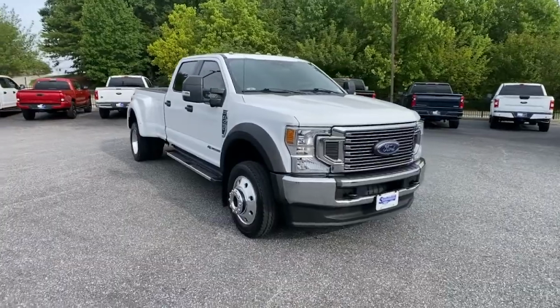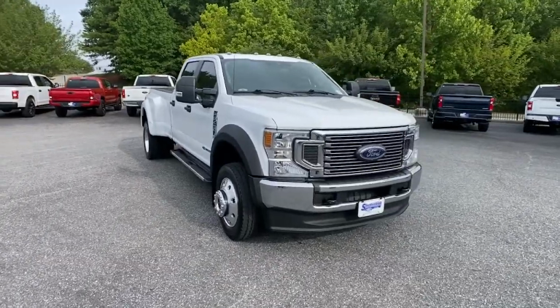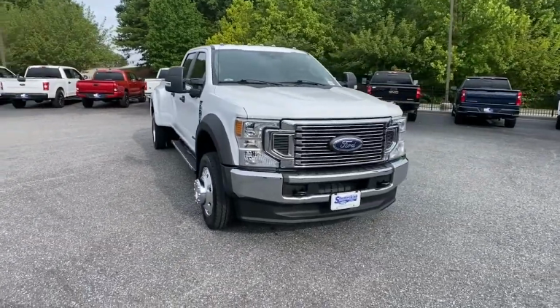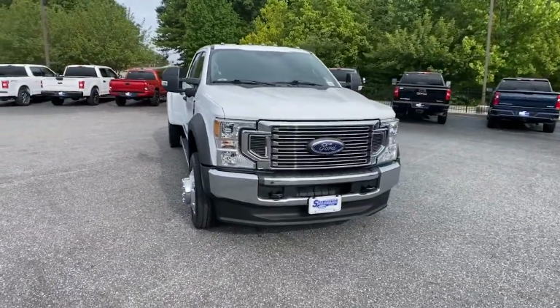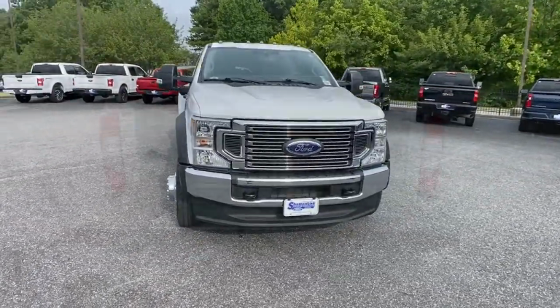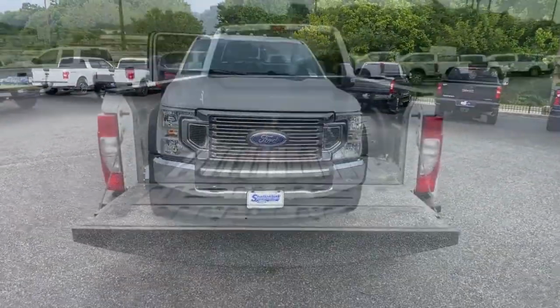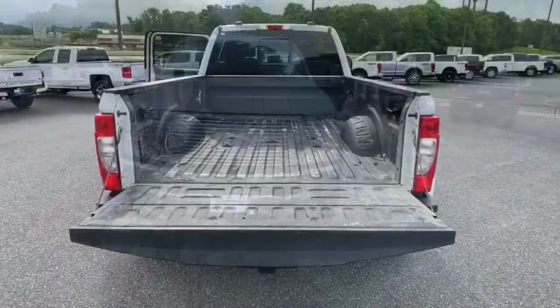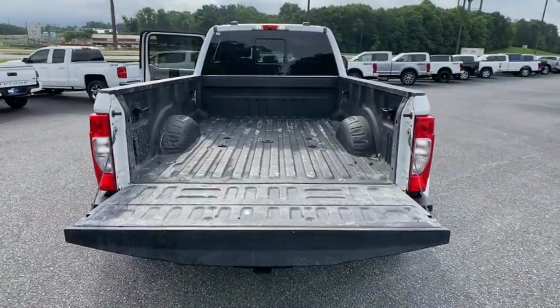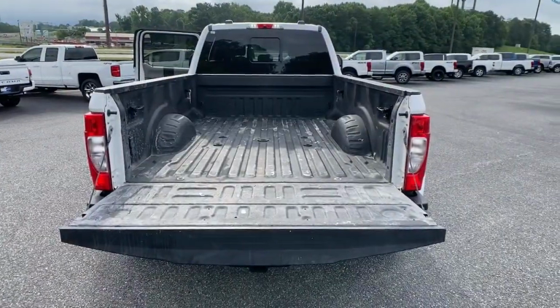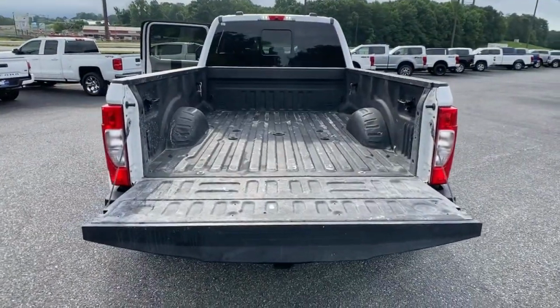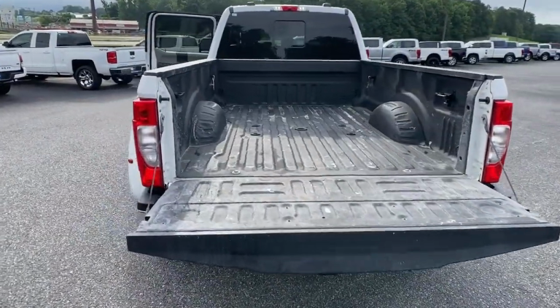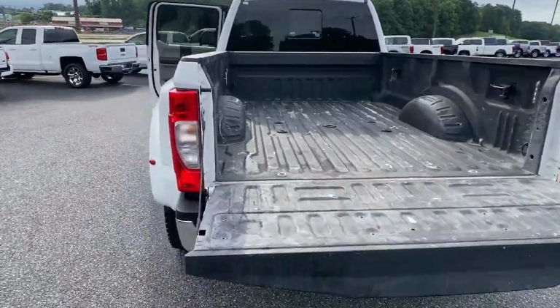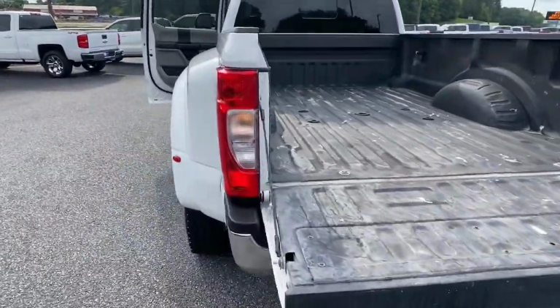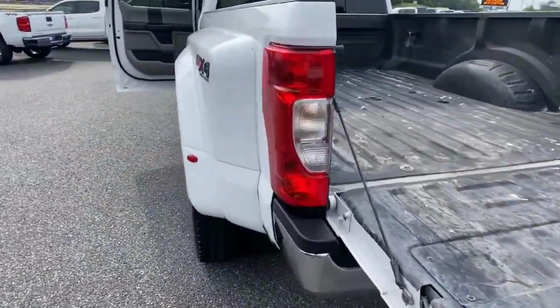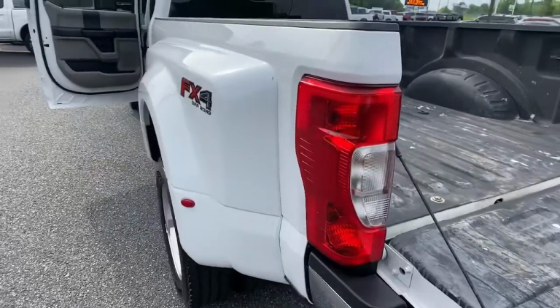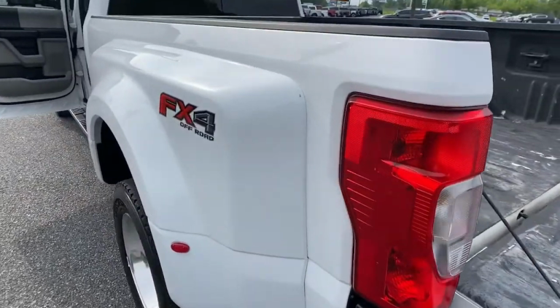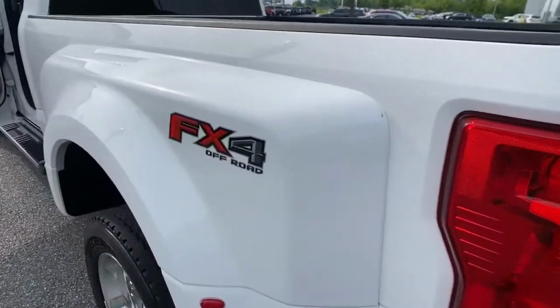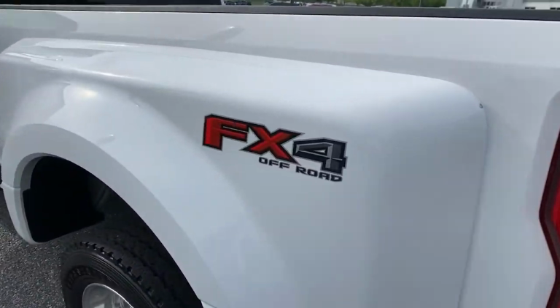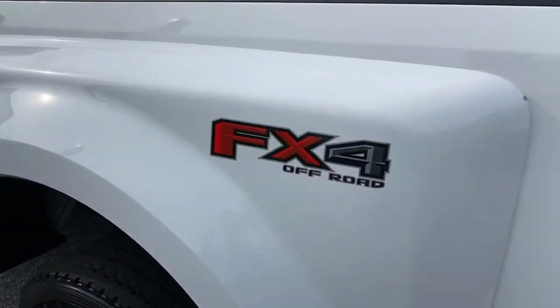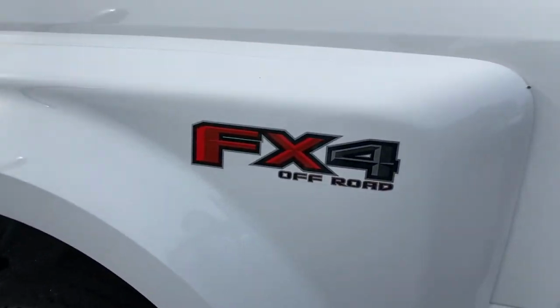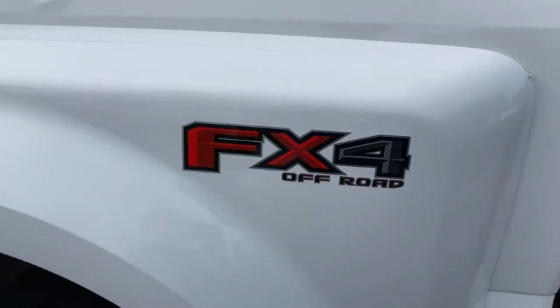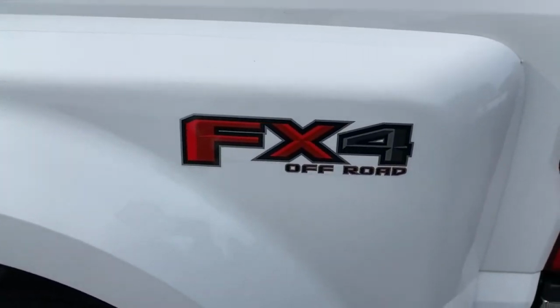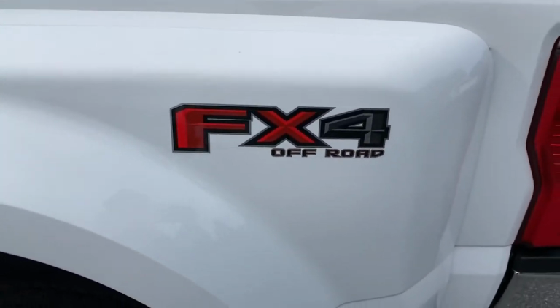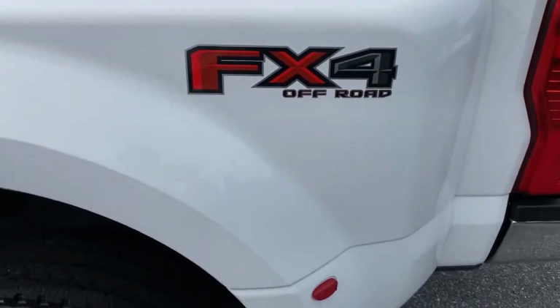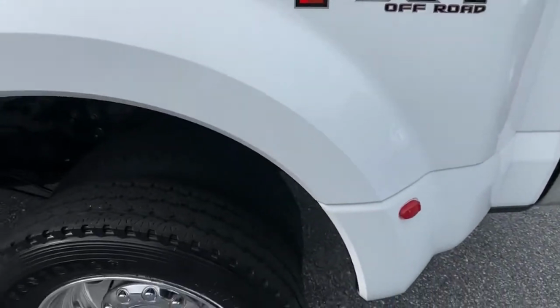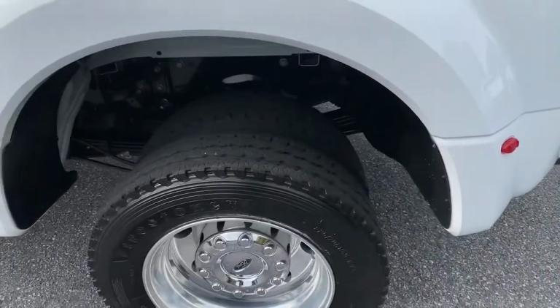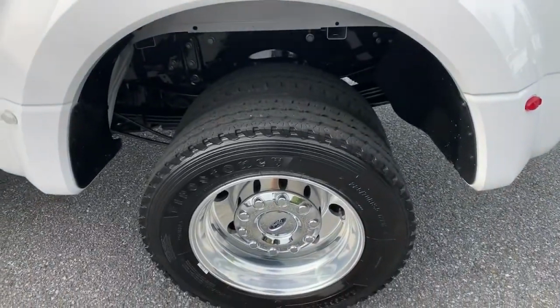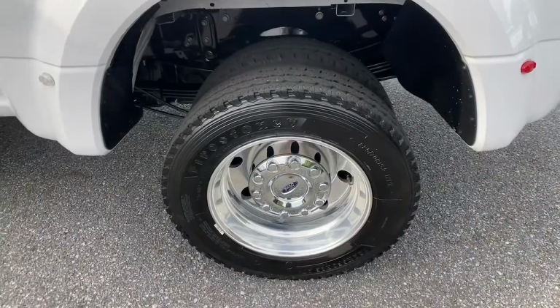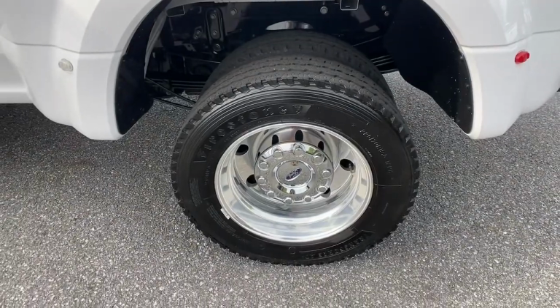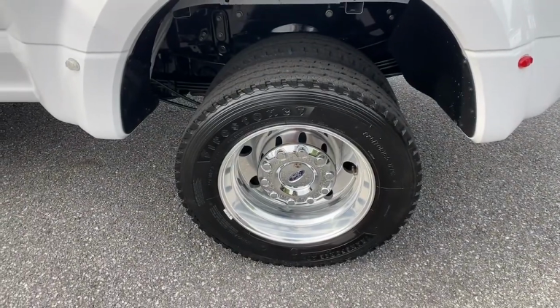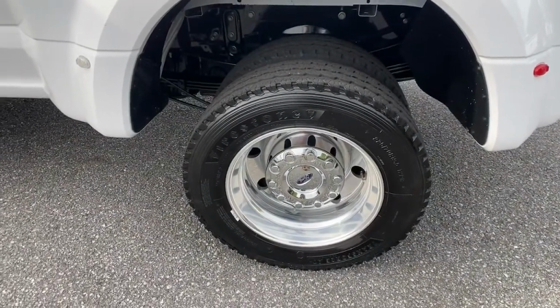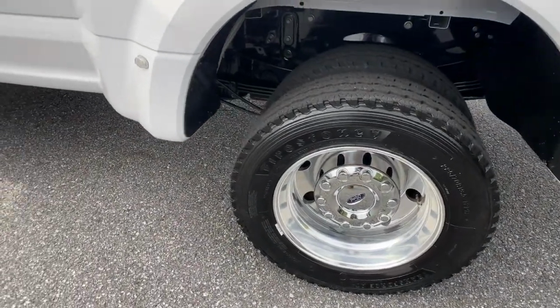Keyless entry, bed liner, electronic stability control, aluminum wheels, intermittent wipers, running boards, trip computer, four-wheel disc brakes, power steering.